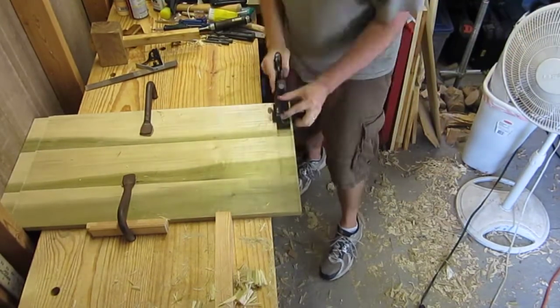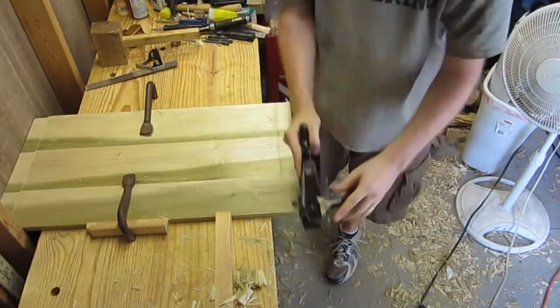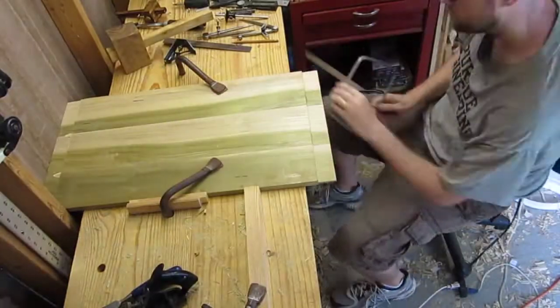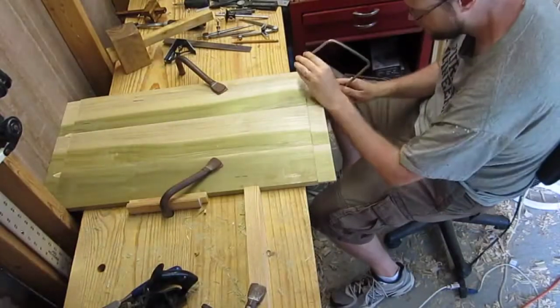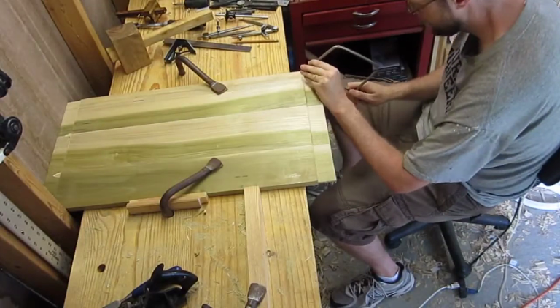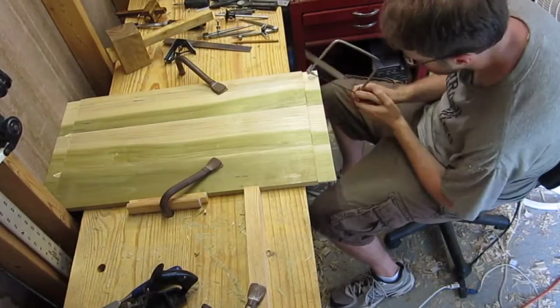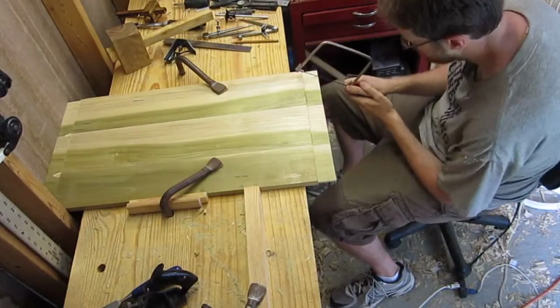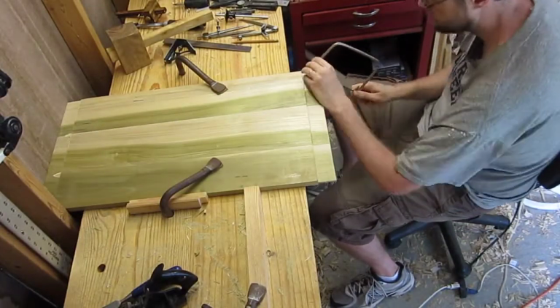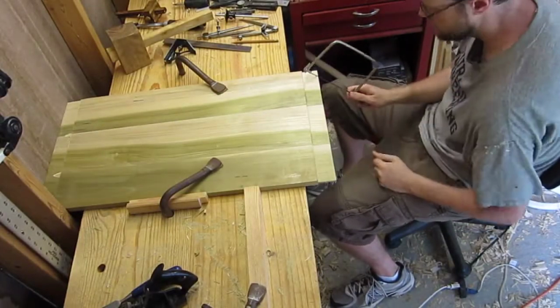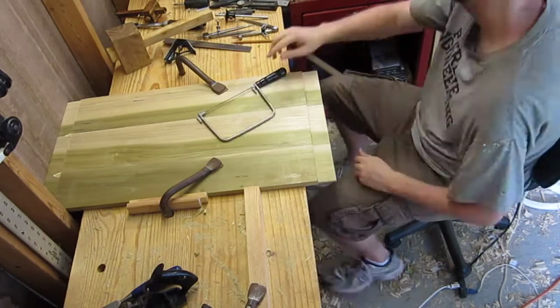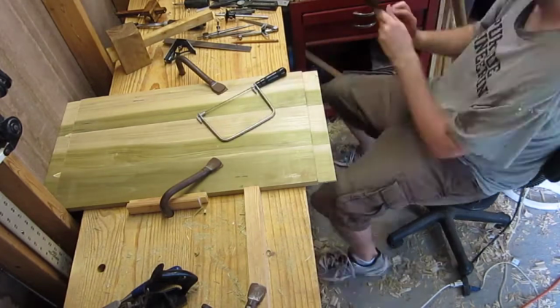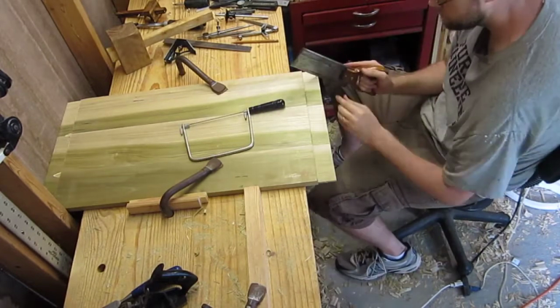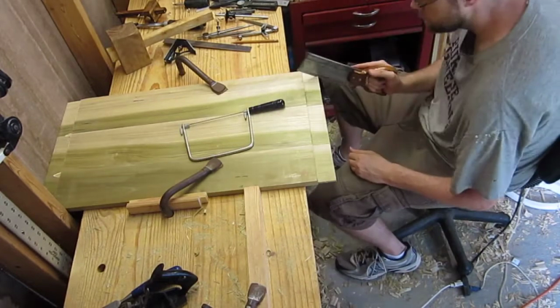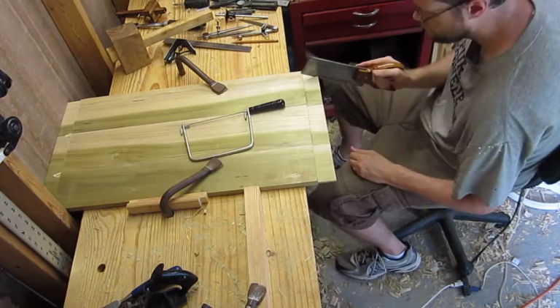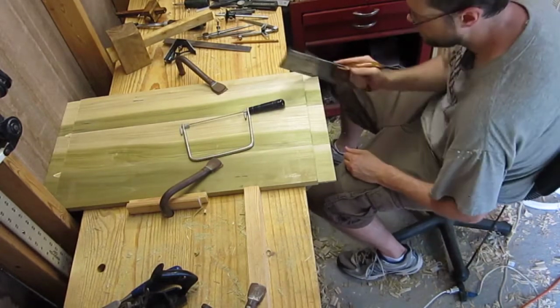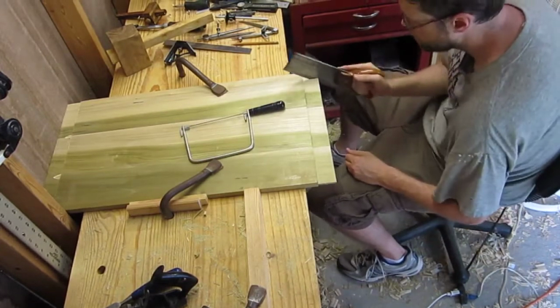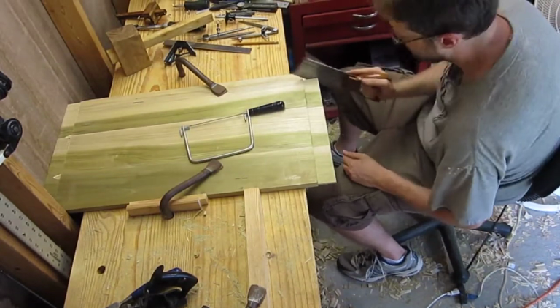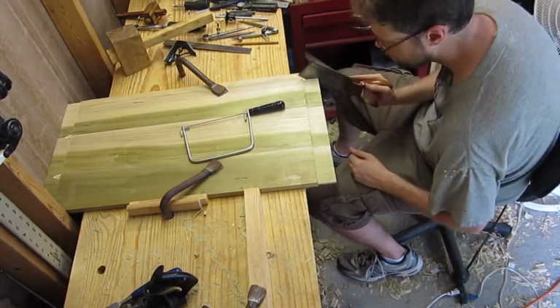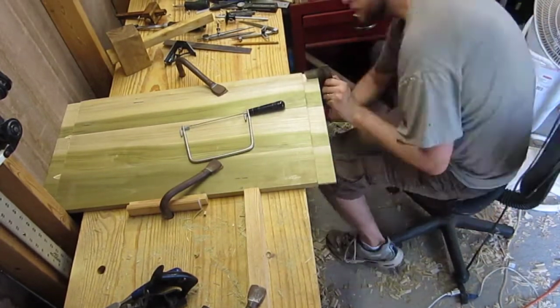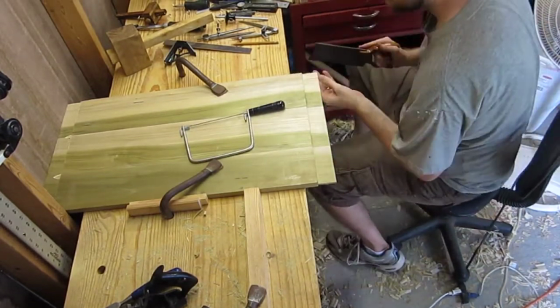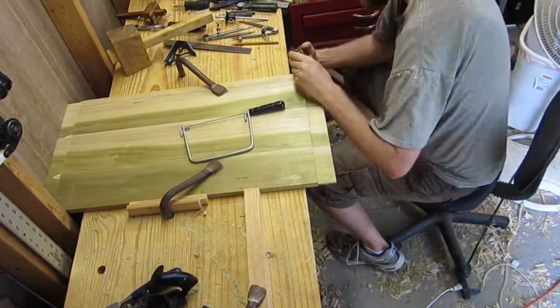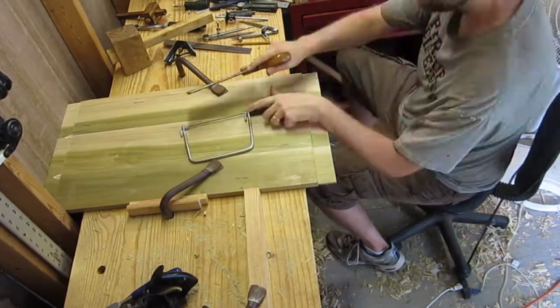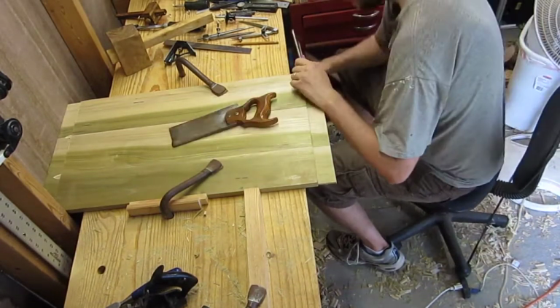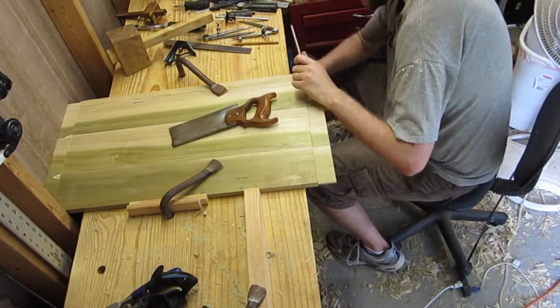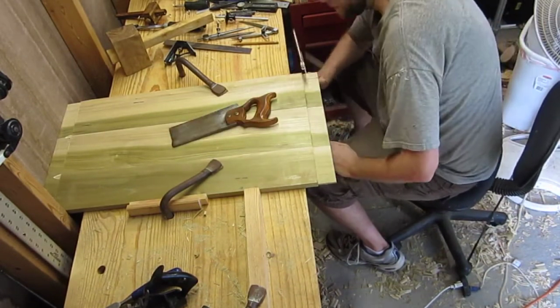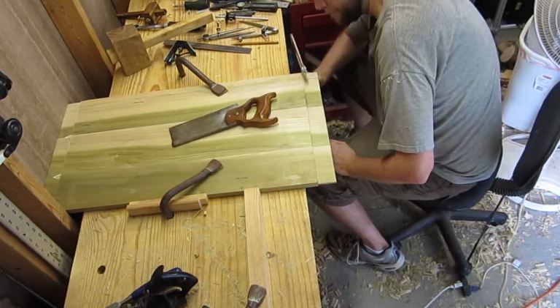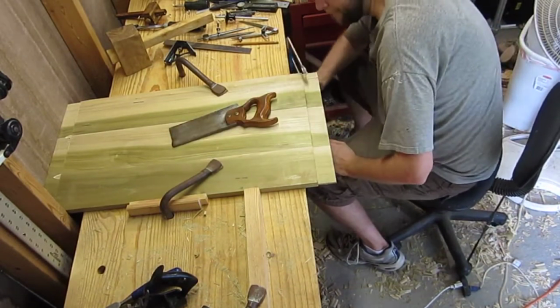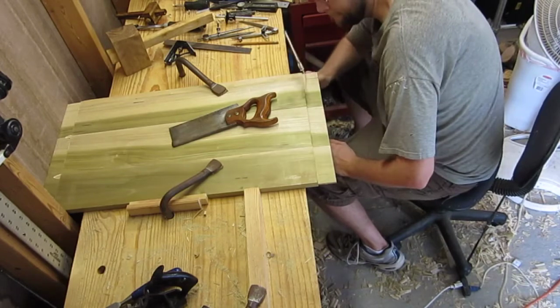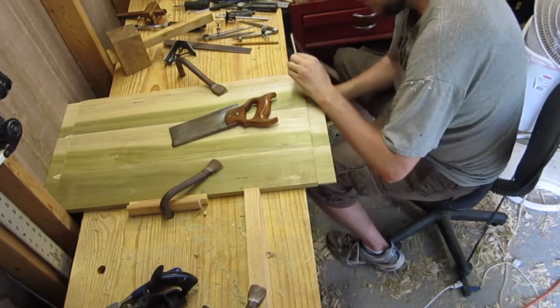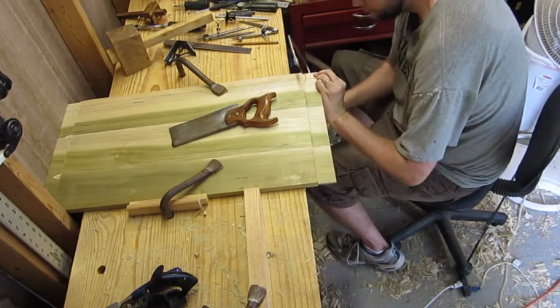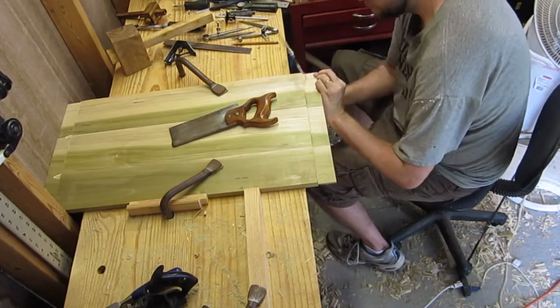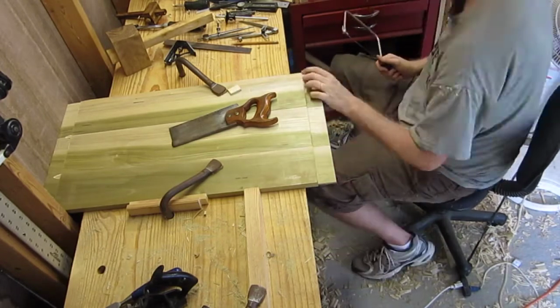The tenons will have three longer fingers, so here I'm cutting those fingers out with a coping saw and my dovetail saw.